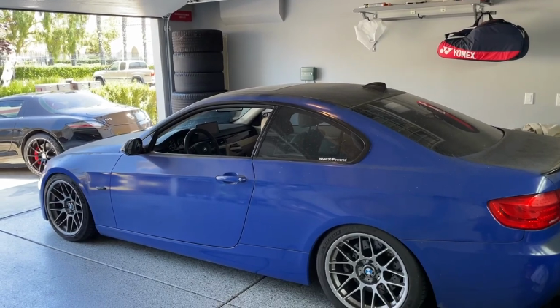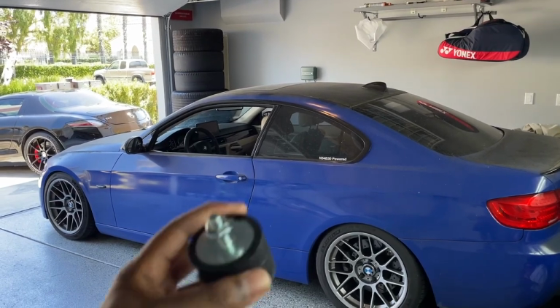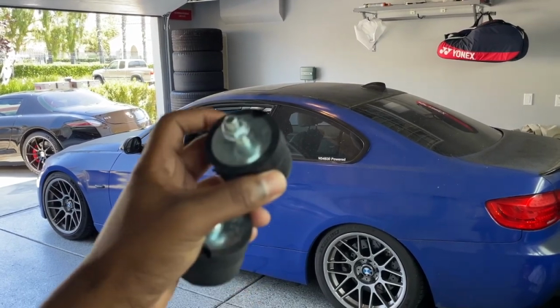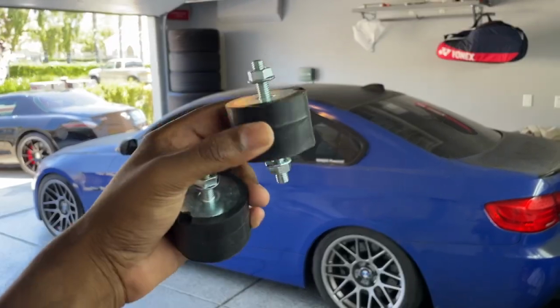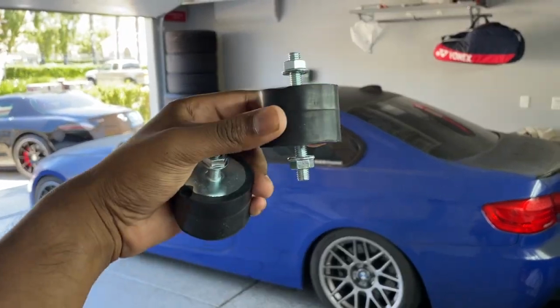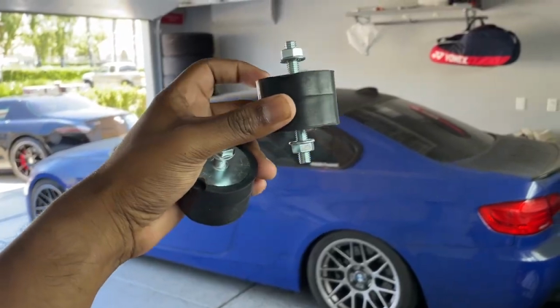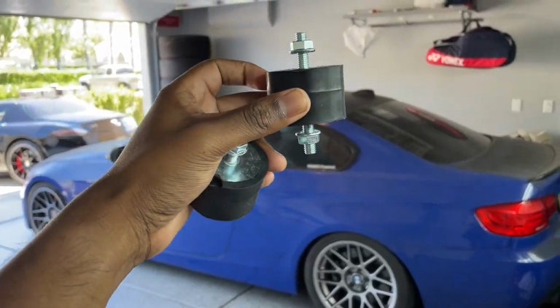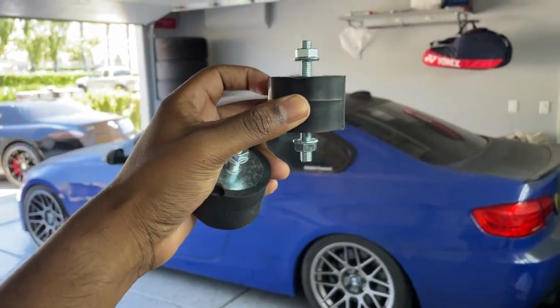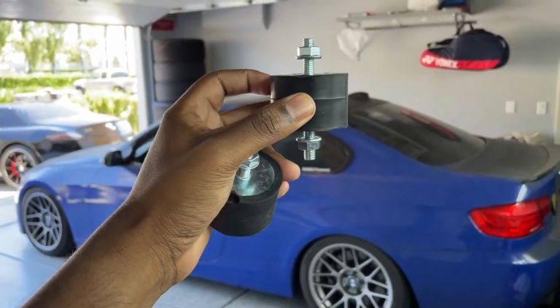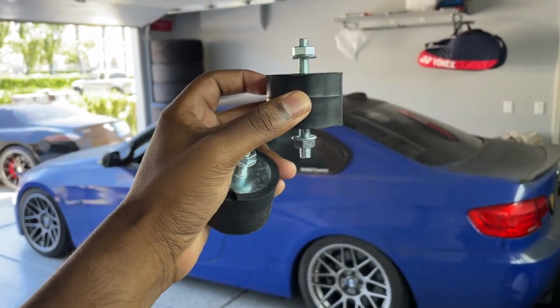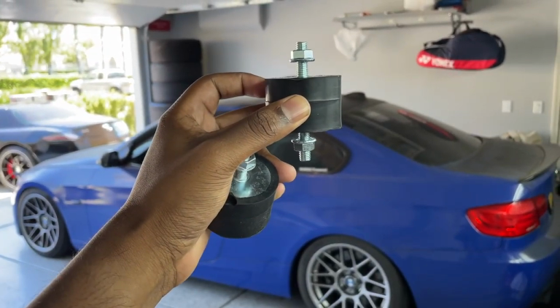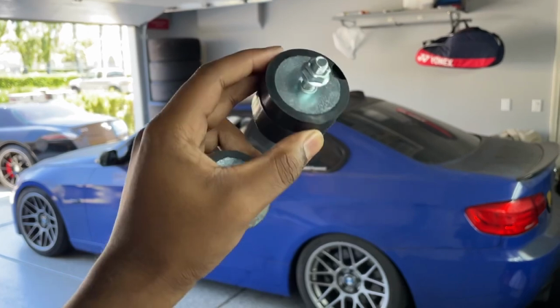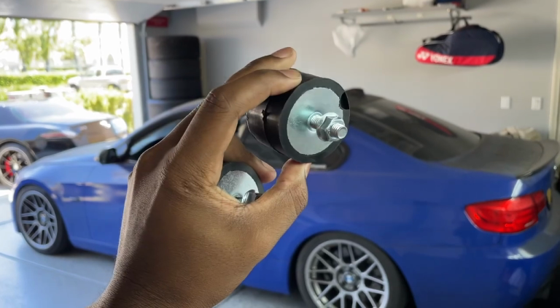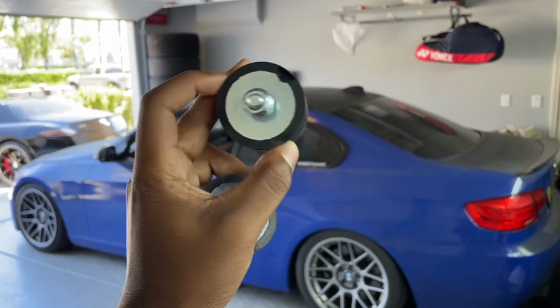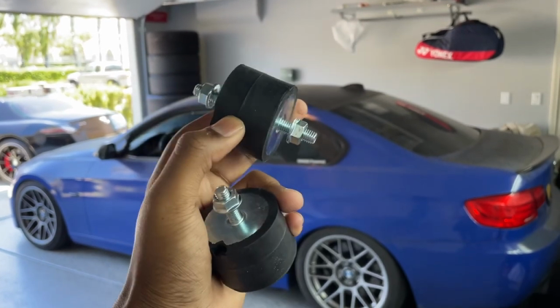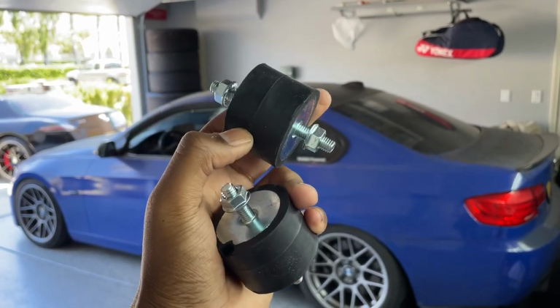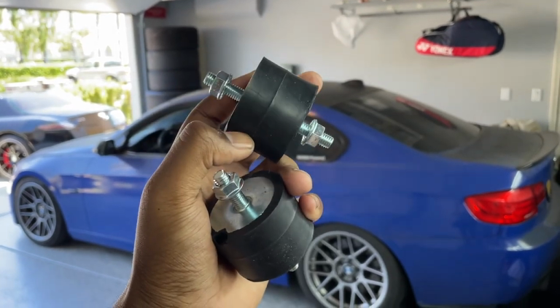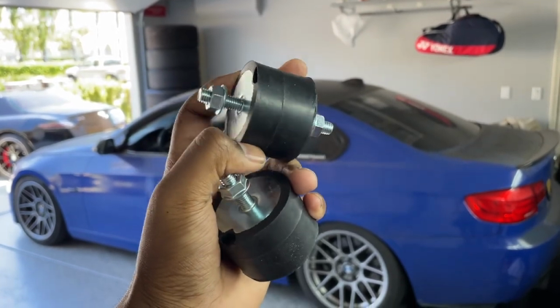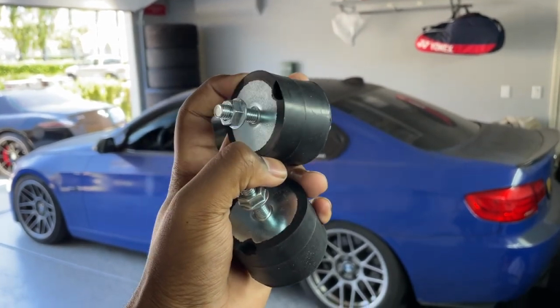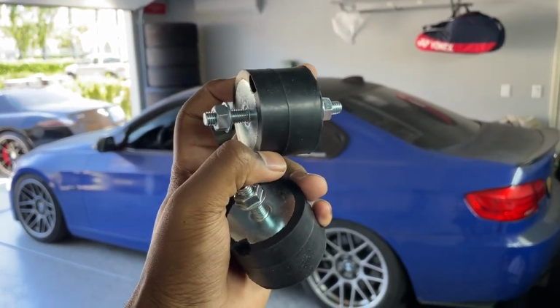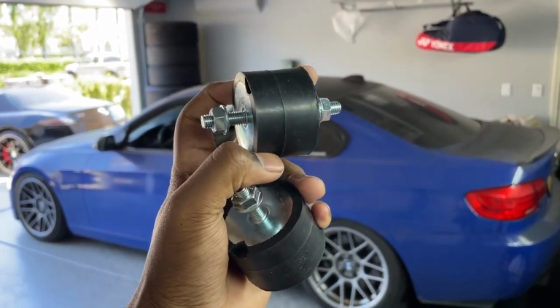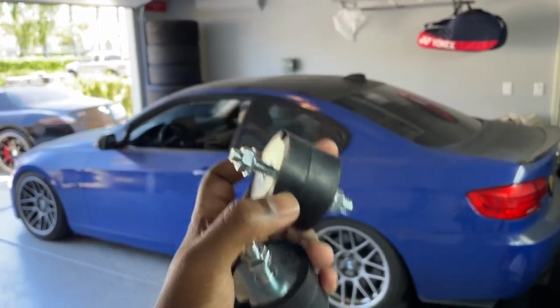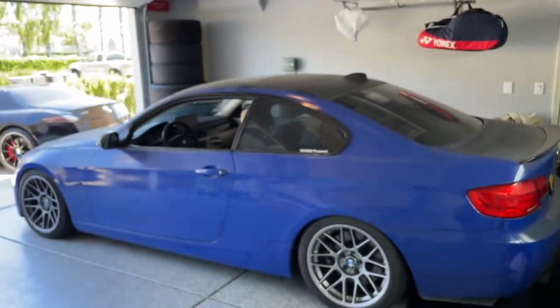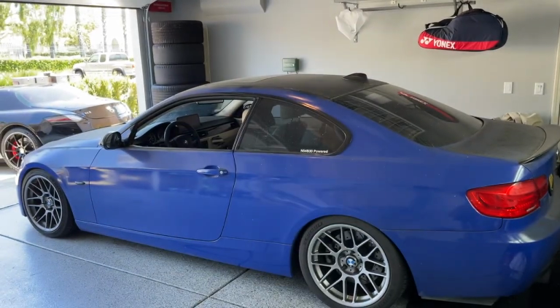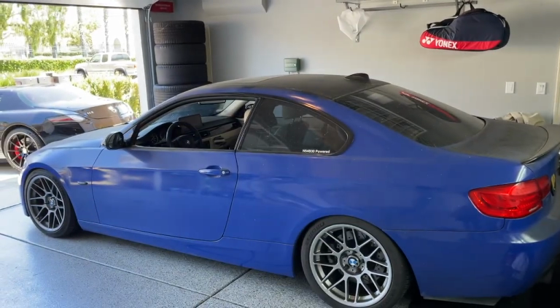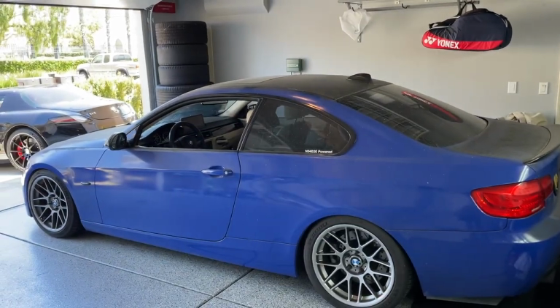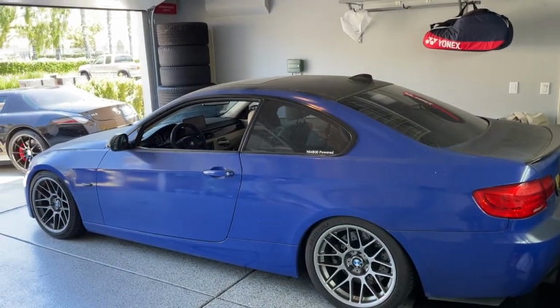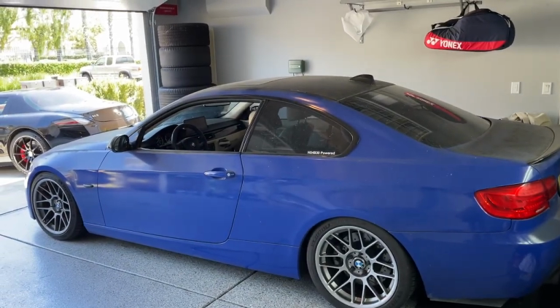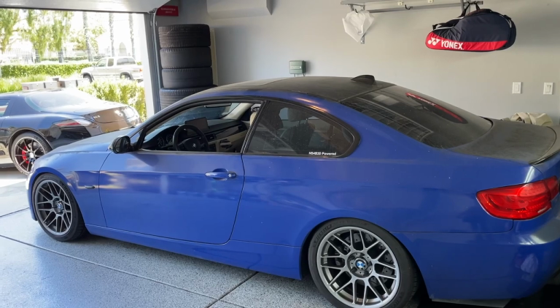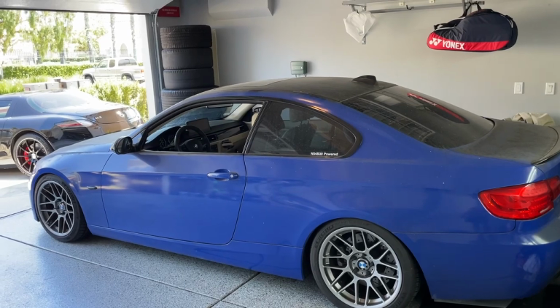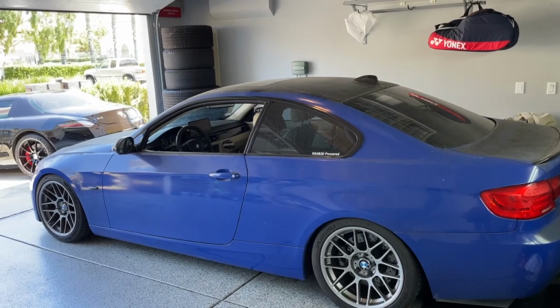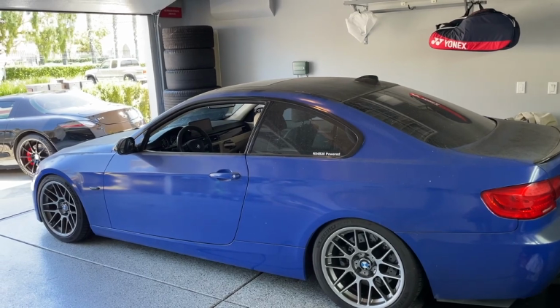Basically, the stock ones look like this, but they have more of an hourglass shape to them. They're a little less black than these — they're more gray in color. But they all basically use the same transmission mount.